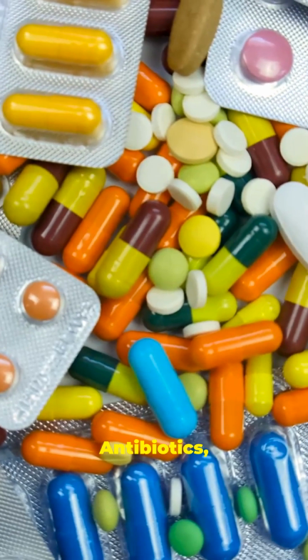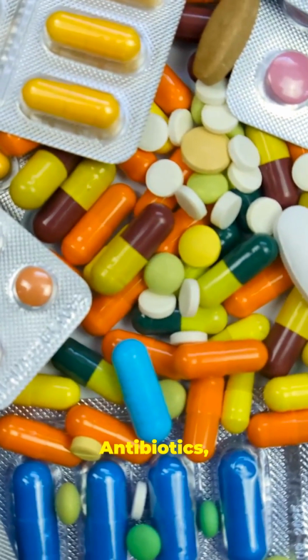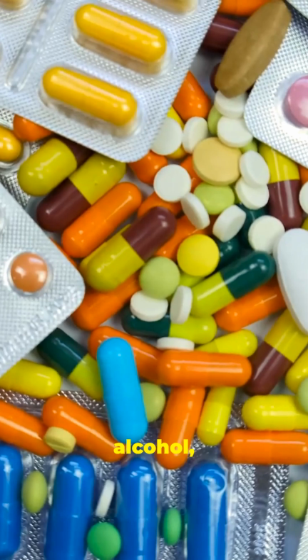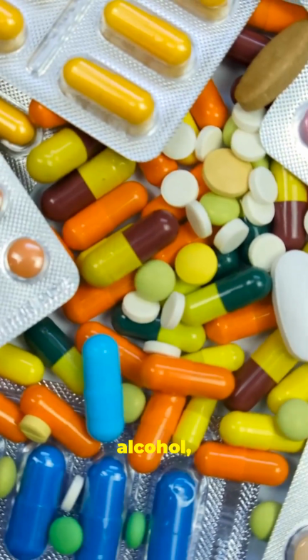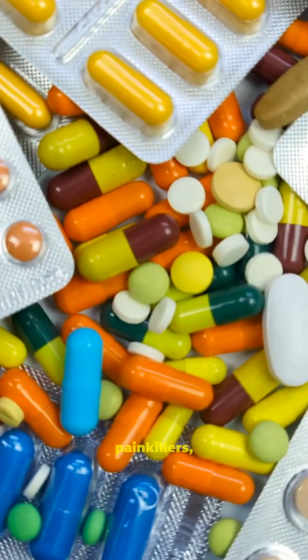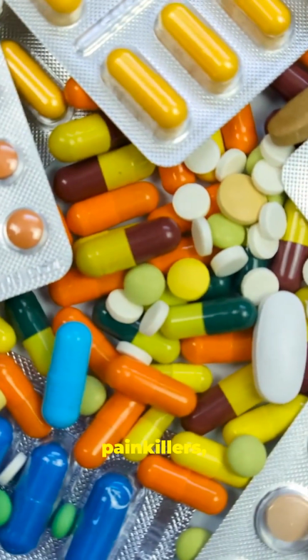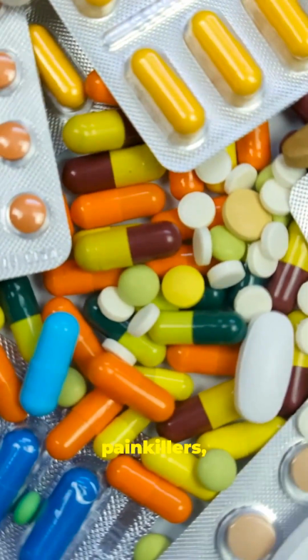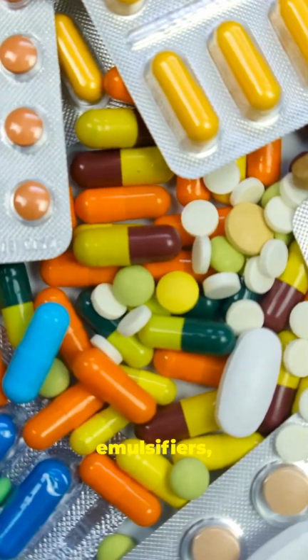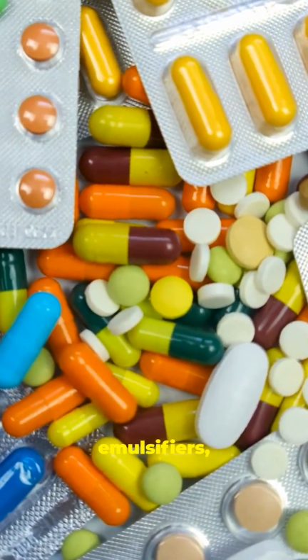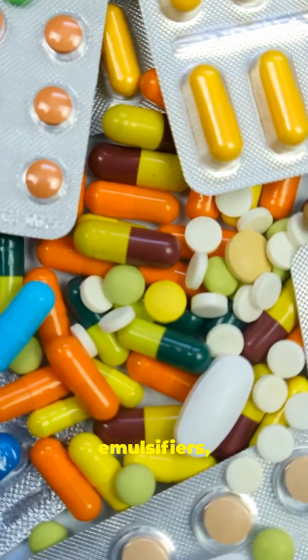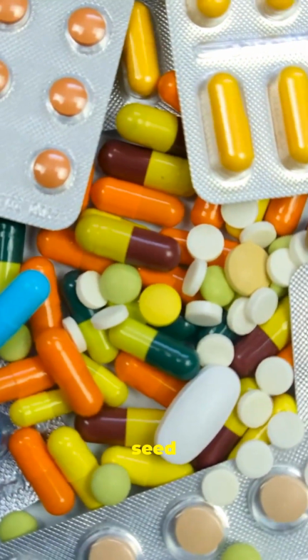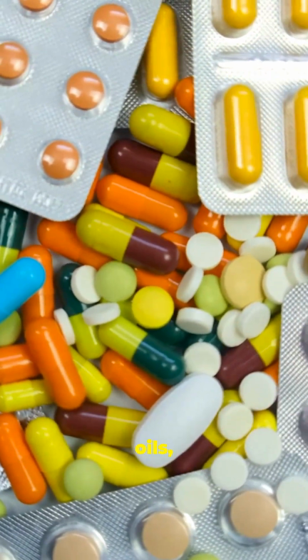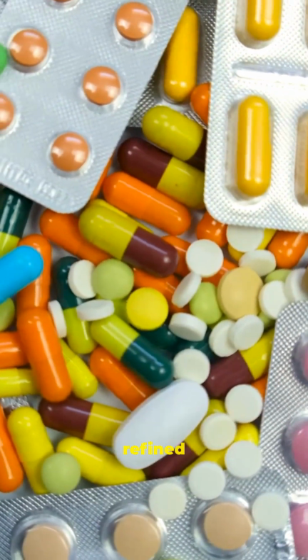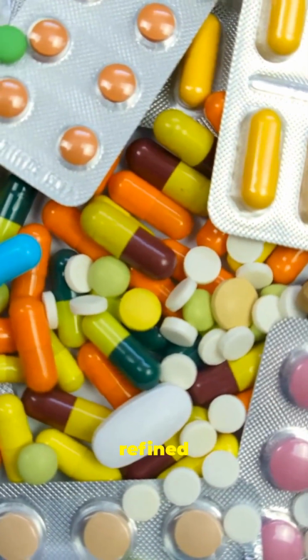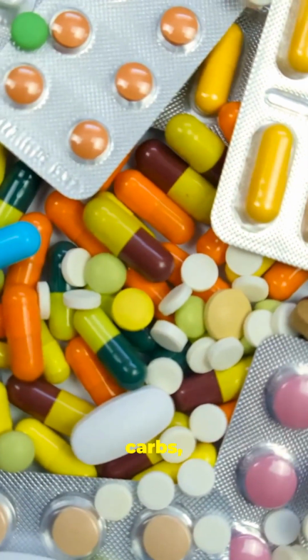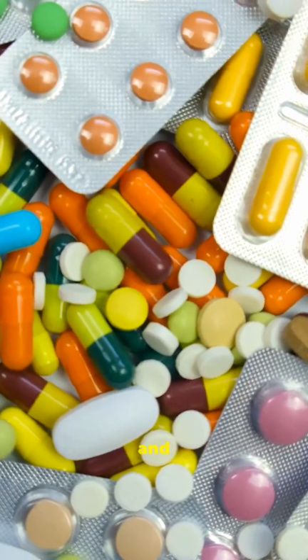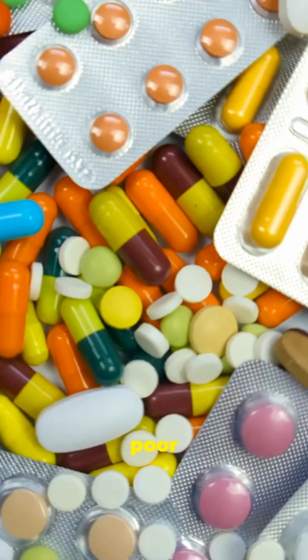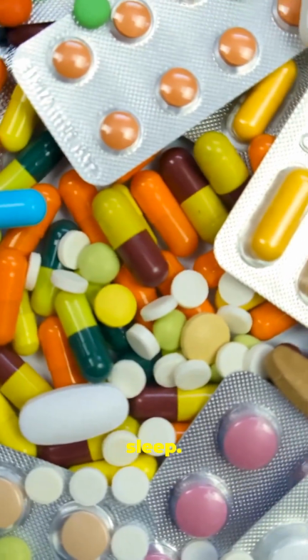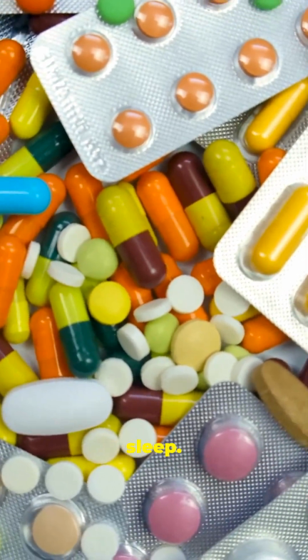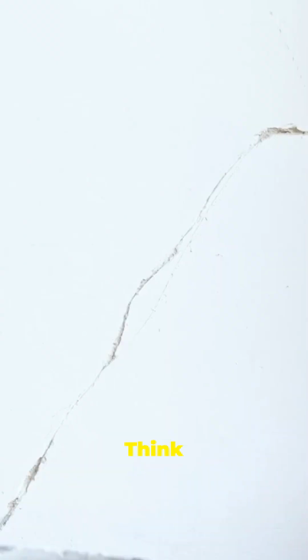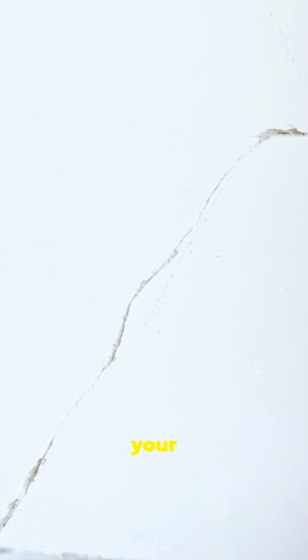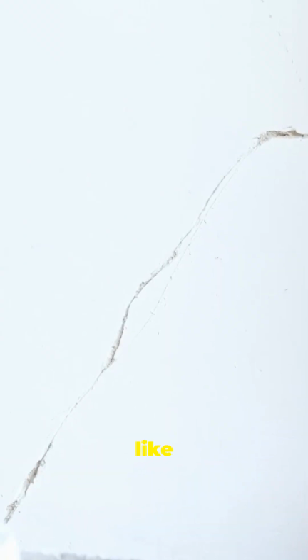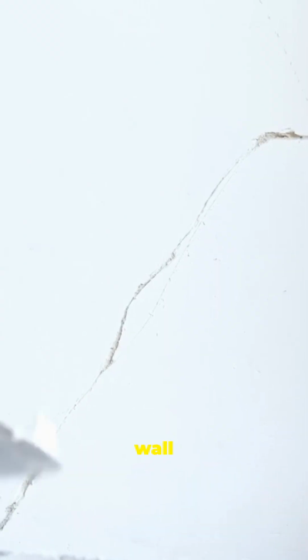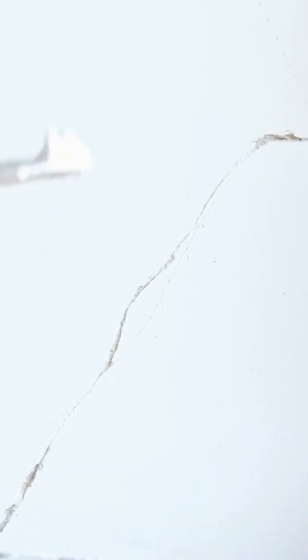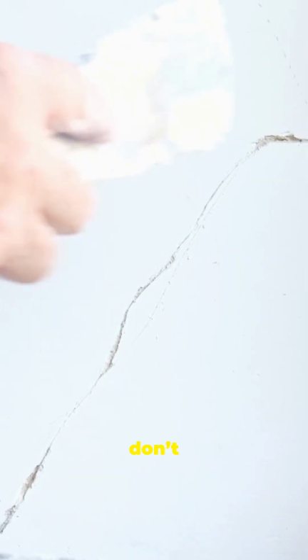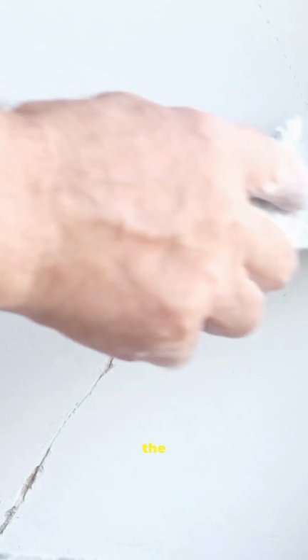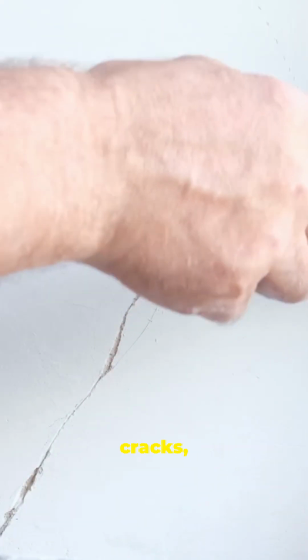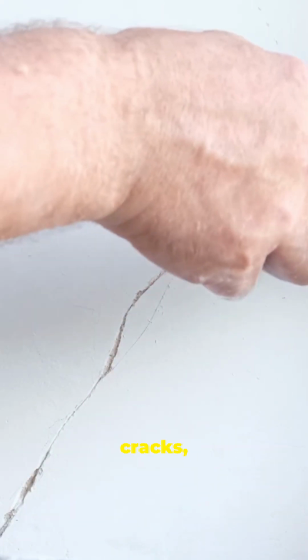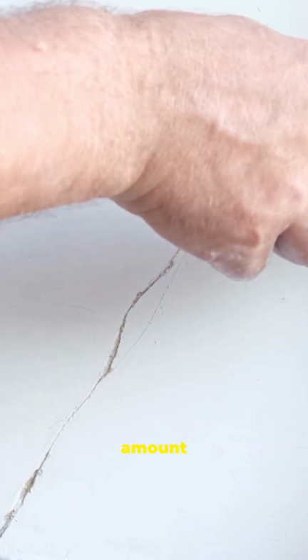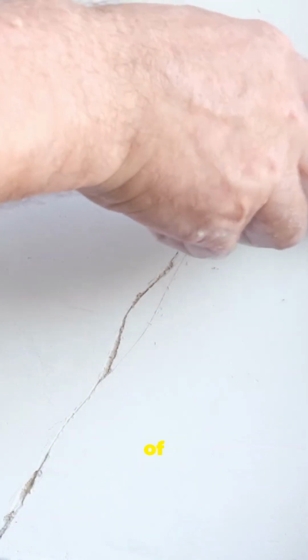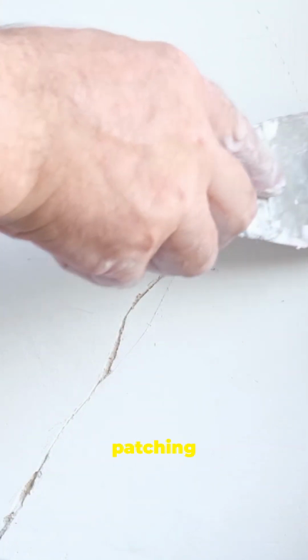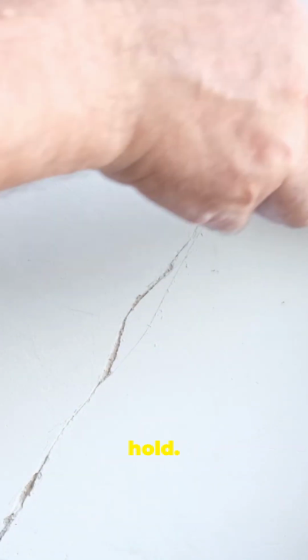Antibiotics, alcohol, painkillers, emulsifiers, seed oils, refined carbs, and poor sleep. Think of your gut like a wall — if you don't stop the cracks, no amount of patching will hold.